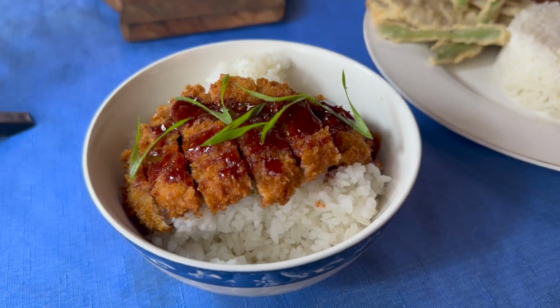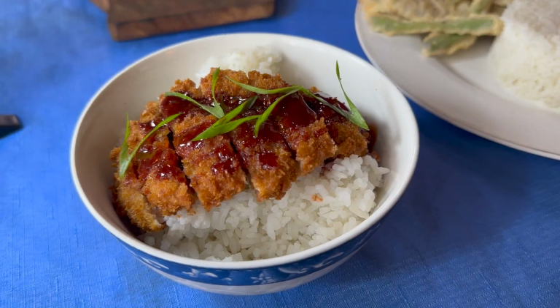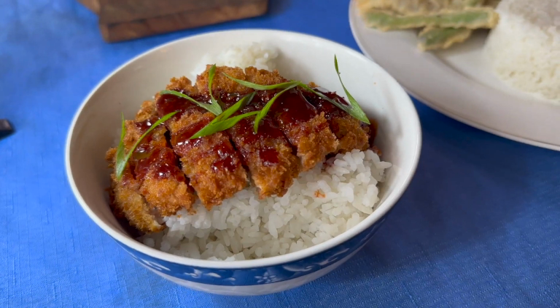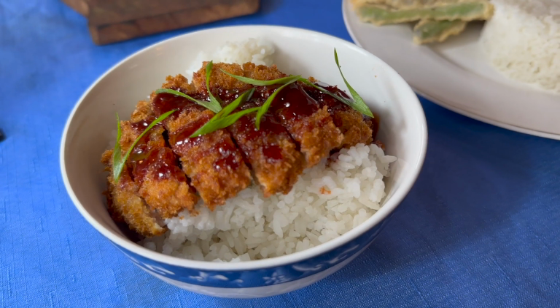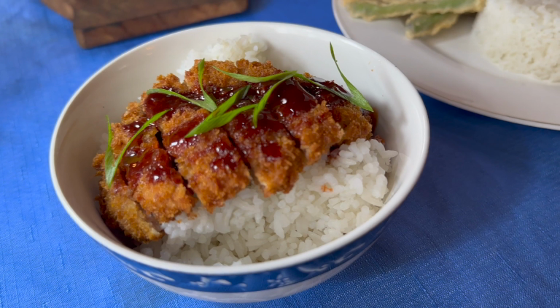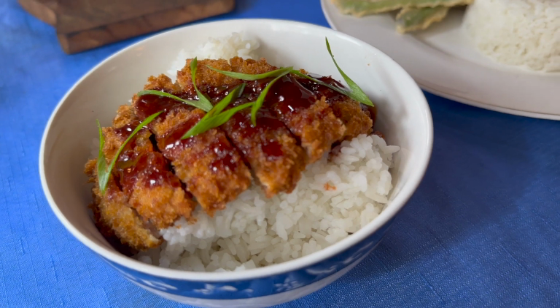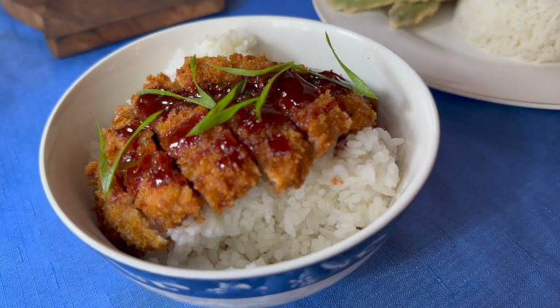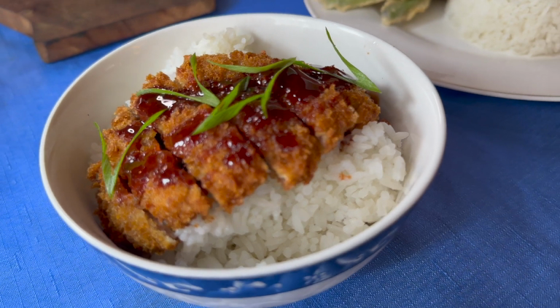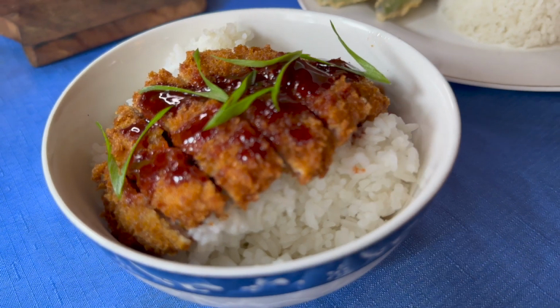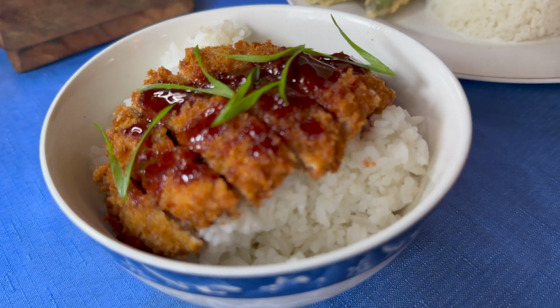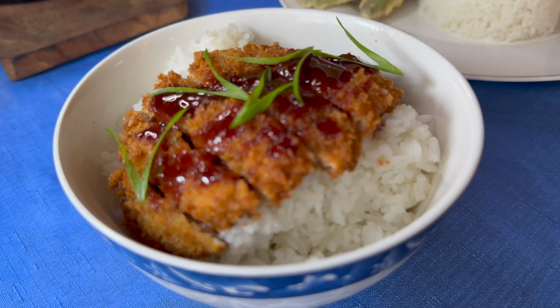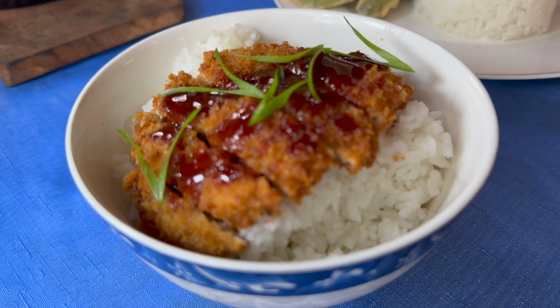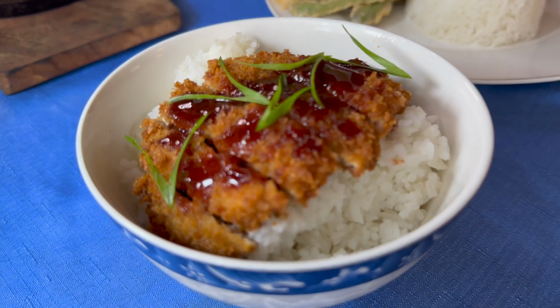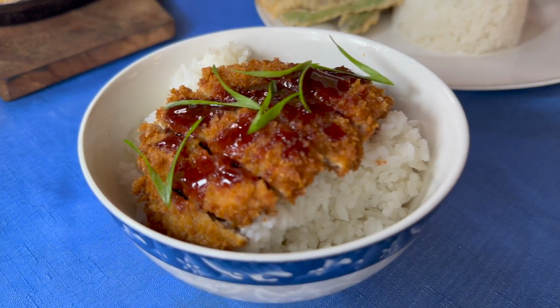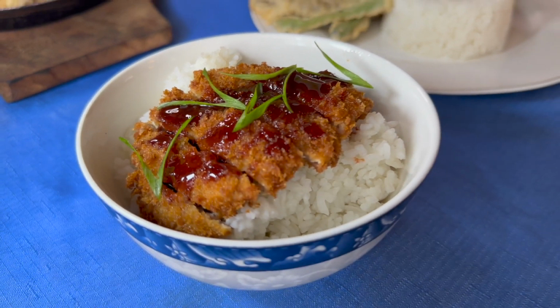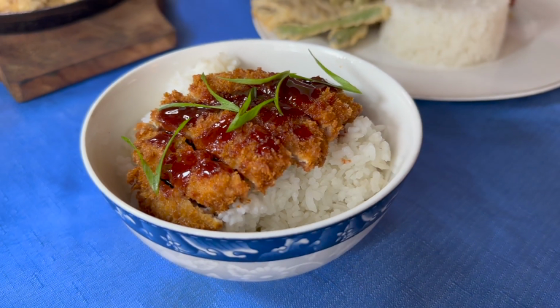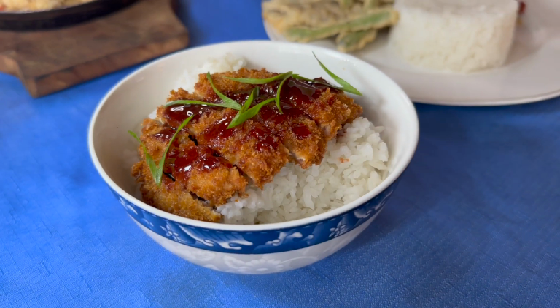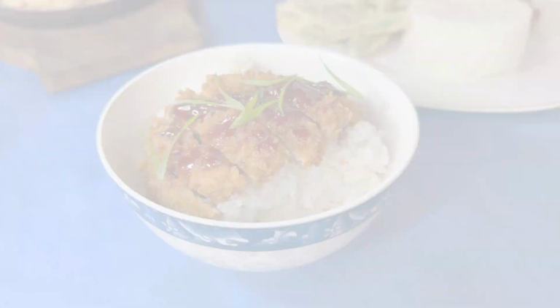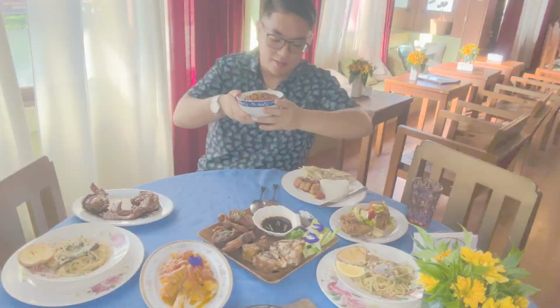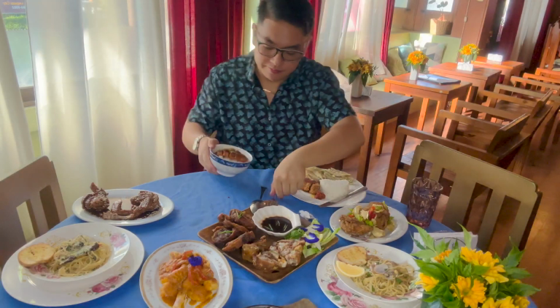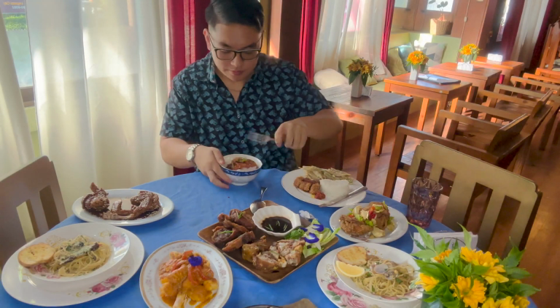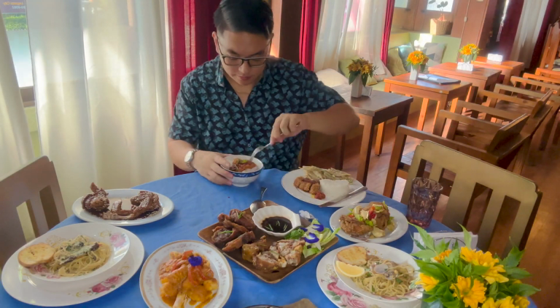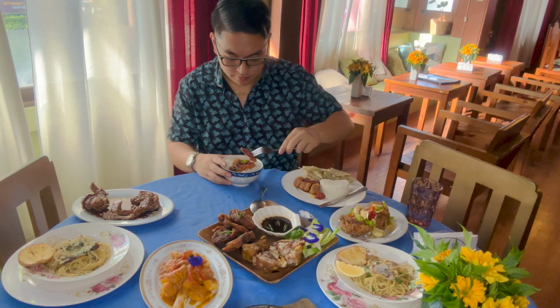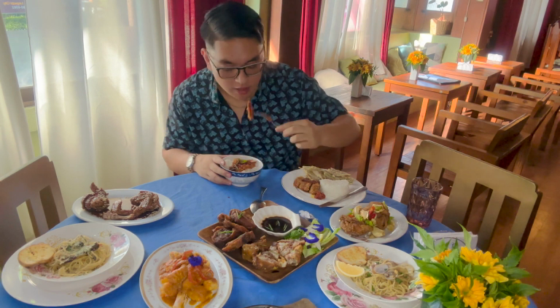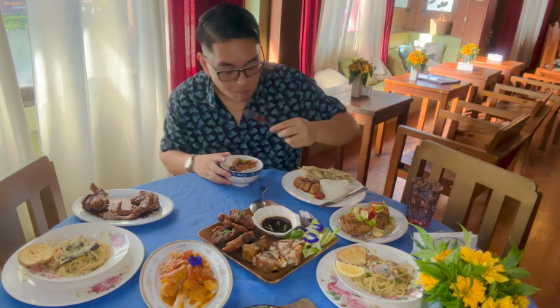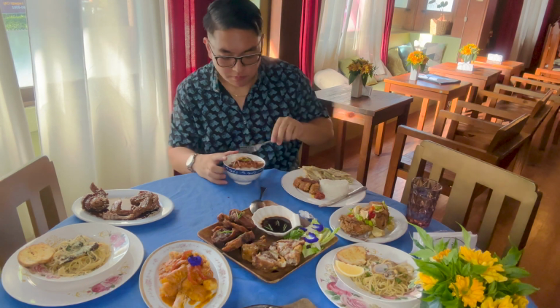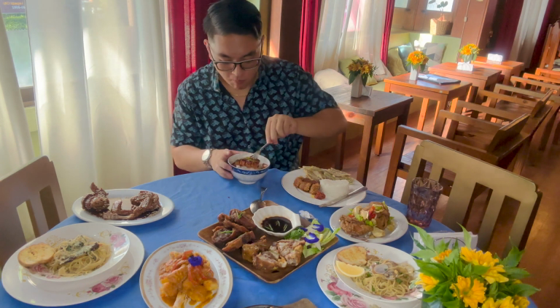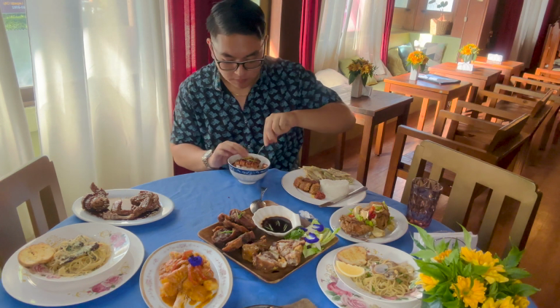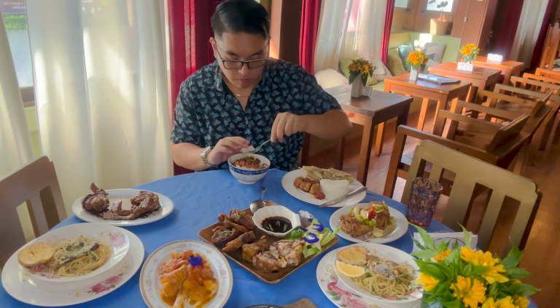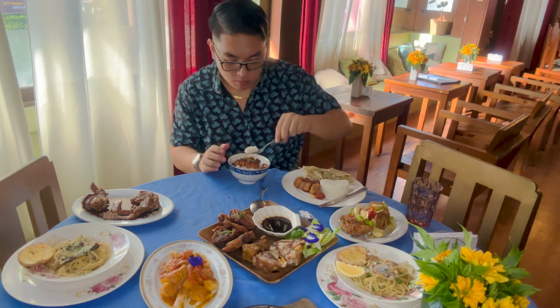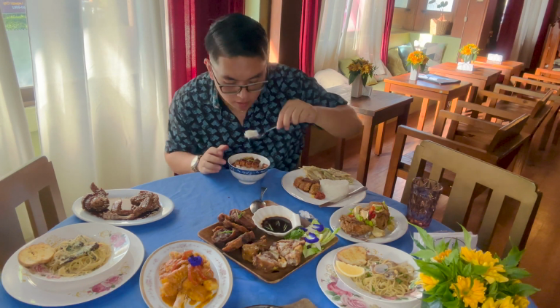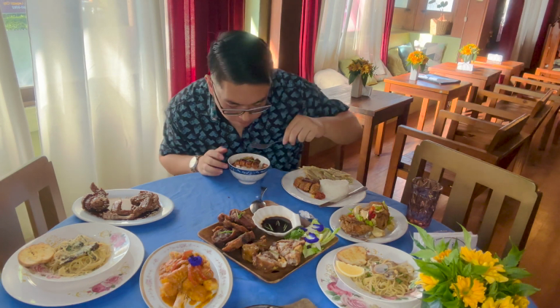Next is their pork tonkatsu, one of their rice topper meals. The pork tonkatsu was tender and juicy with a nice outer crisp. I recommend this one for students because it's budget friendly and you'll definitely be full from it.